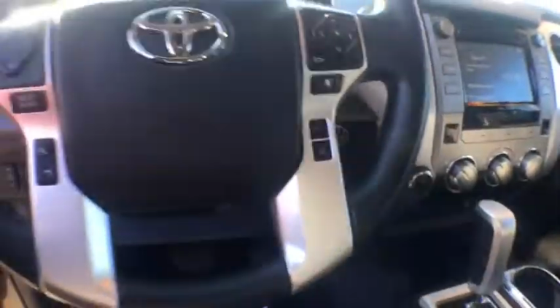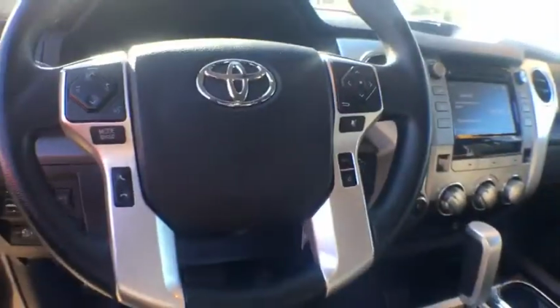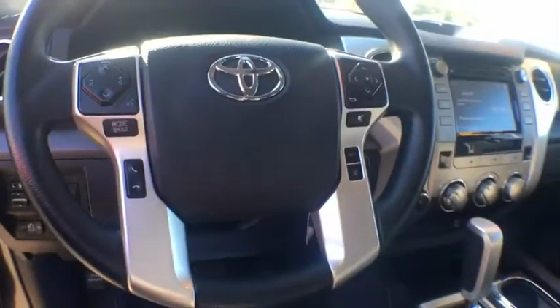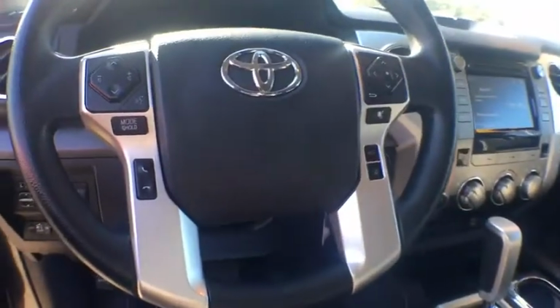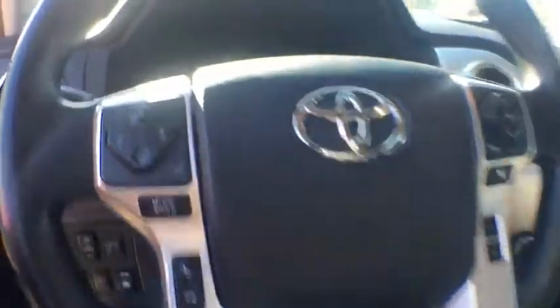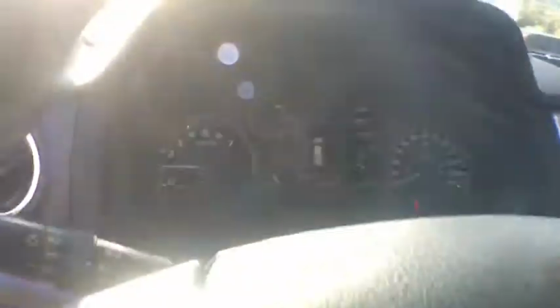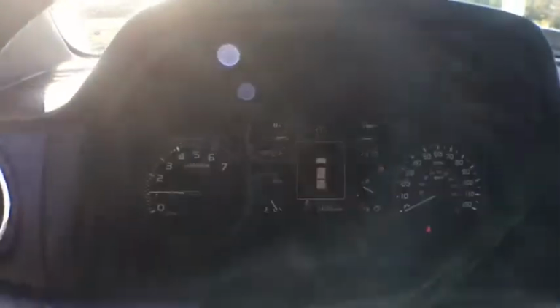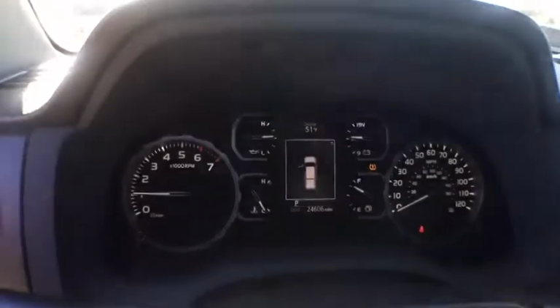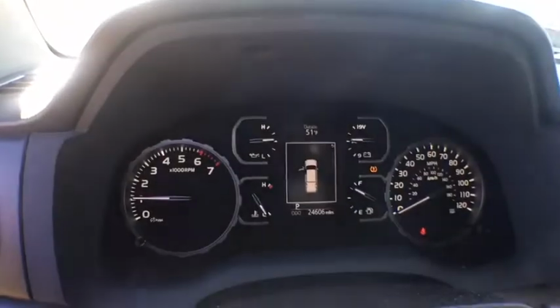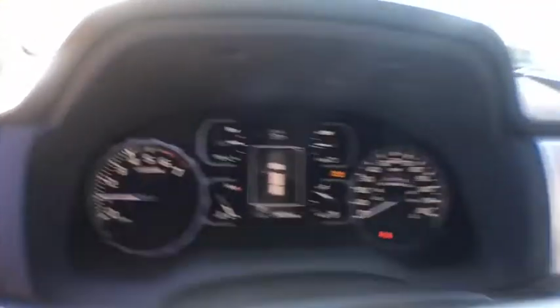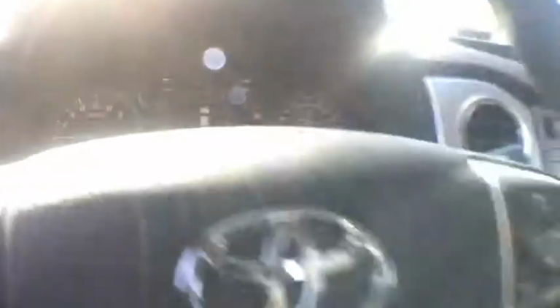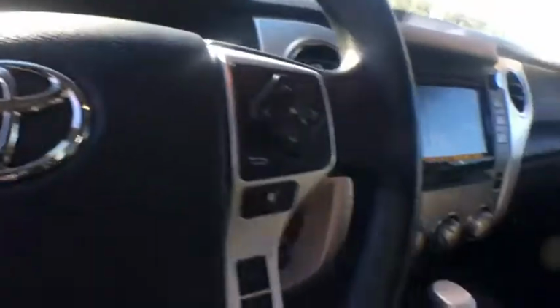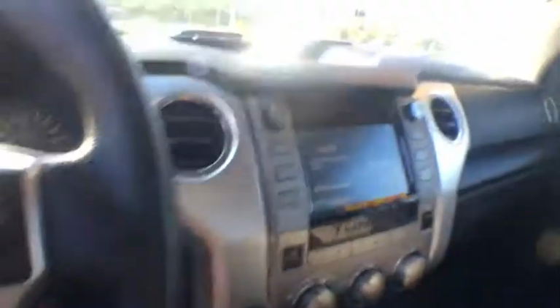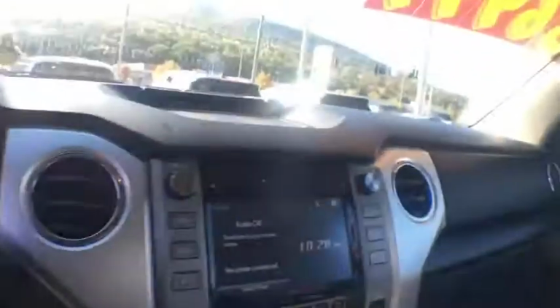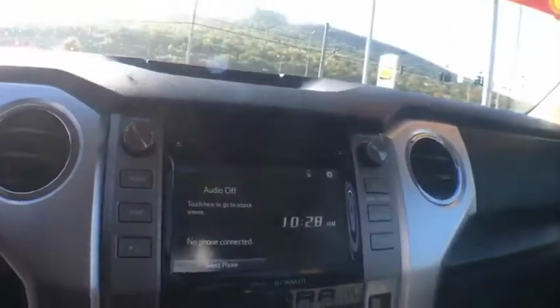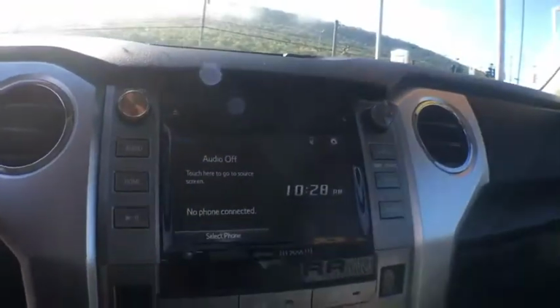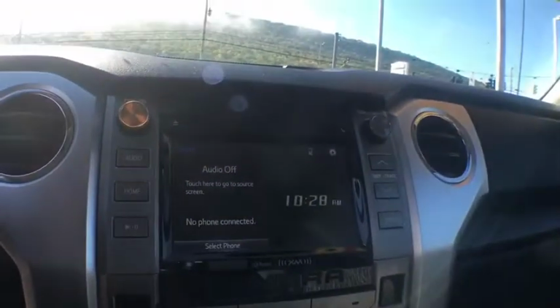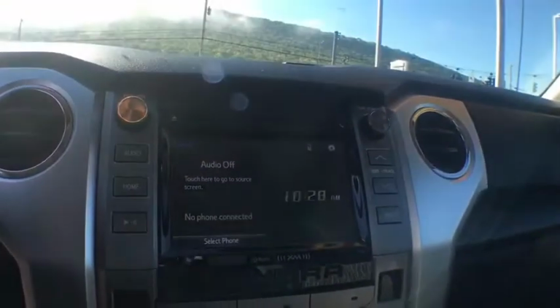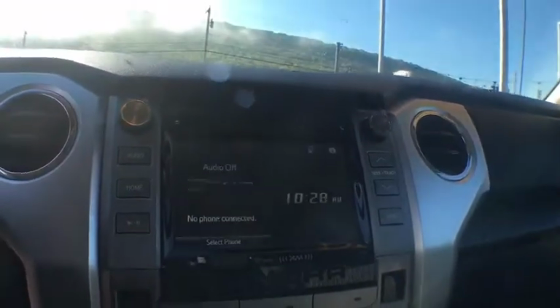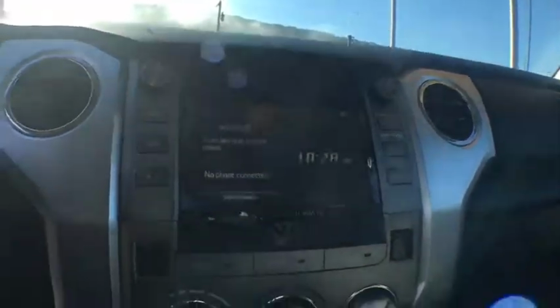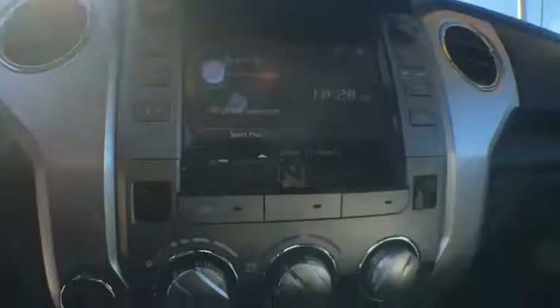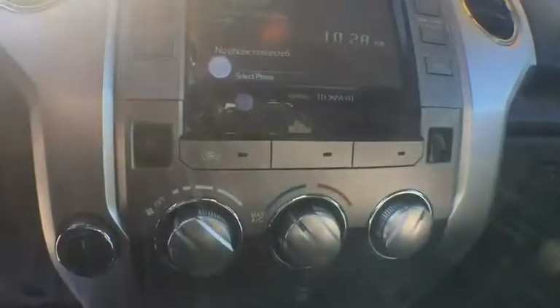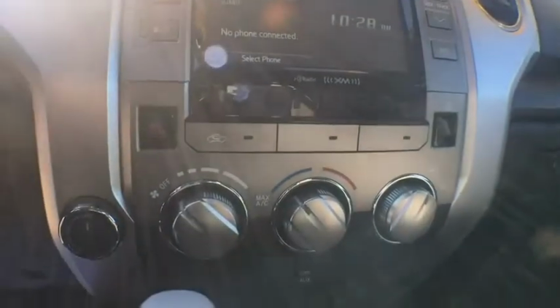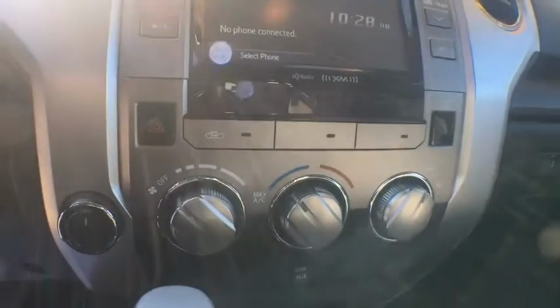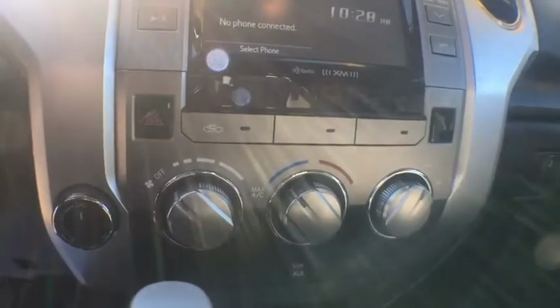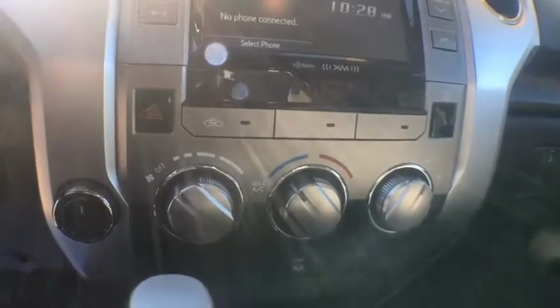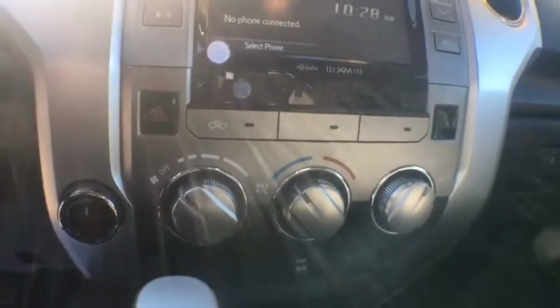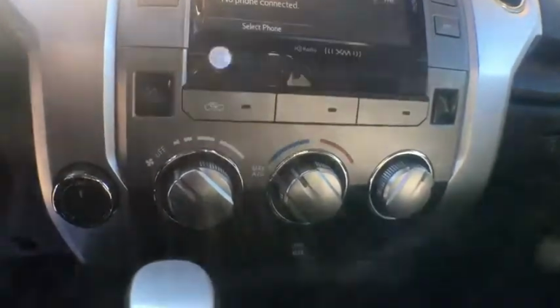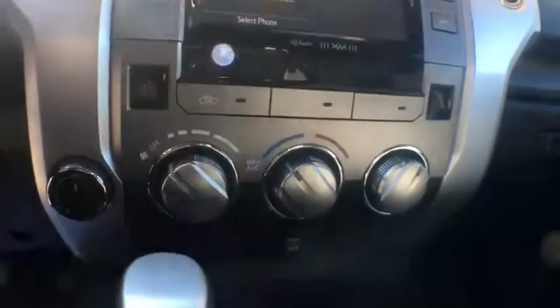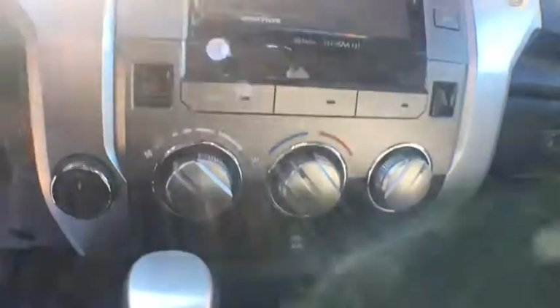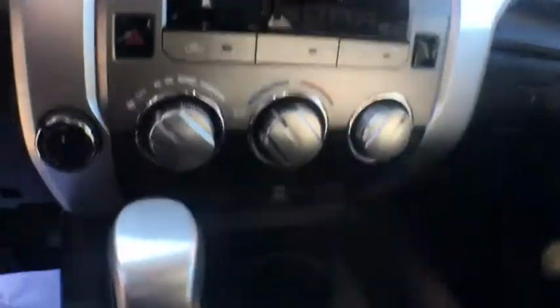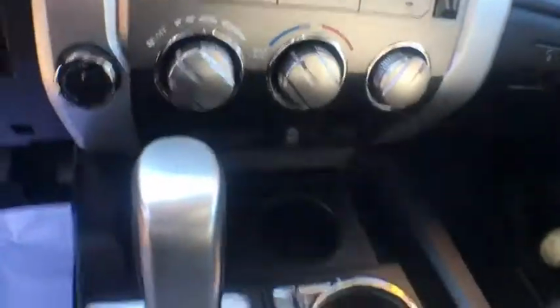CD player, fog light, electronic stability control, trip computer, panic alarm, brake assist, tachometer, remote keyless entry, overhead console, tilt steering wheel, front reading lamp.